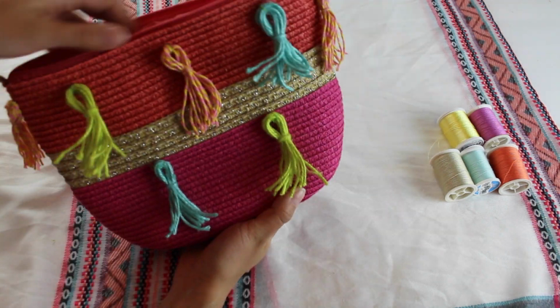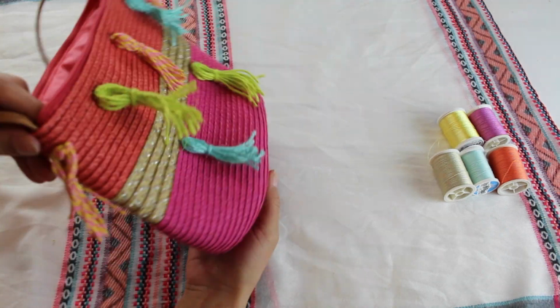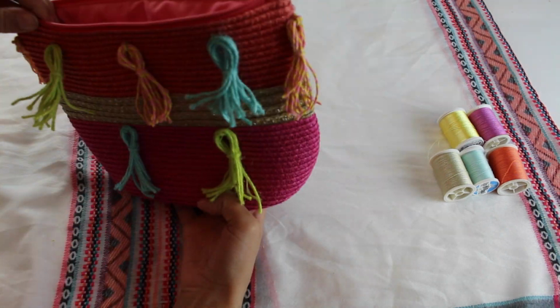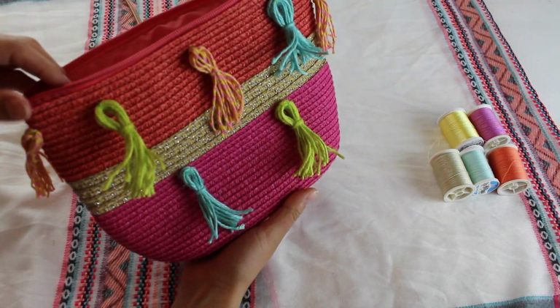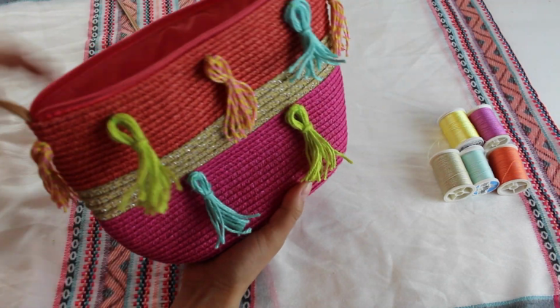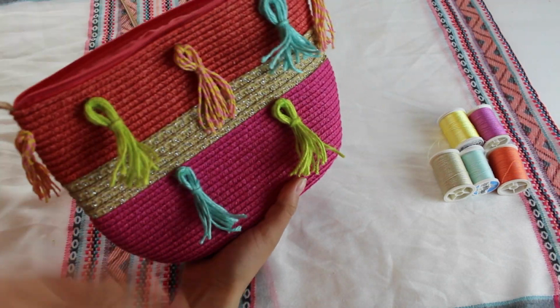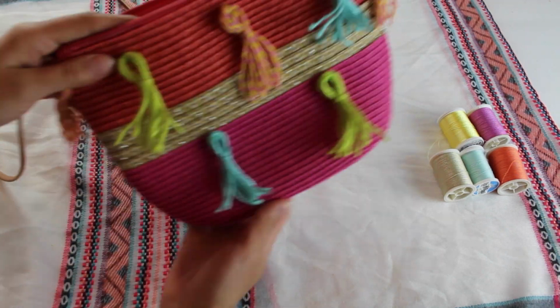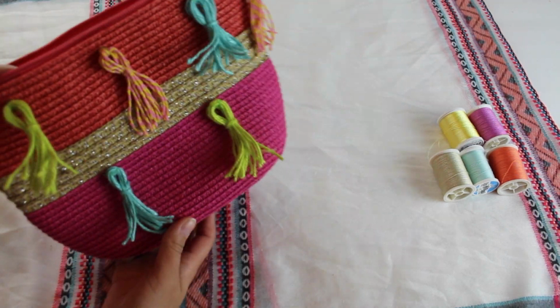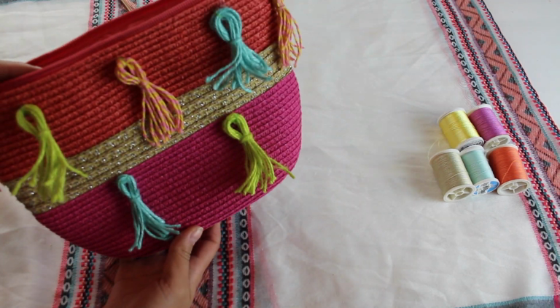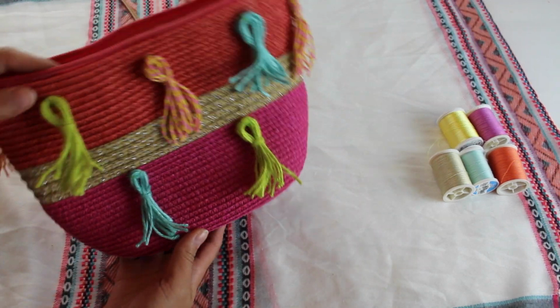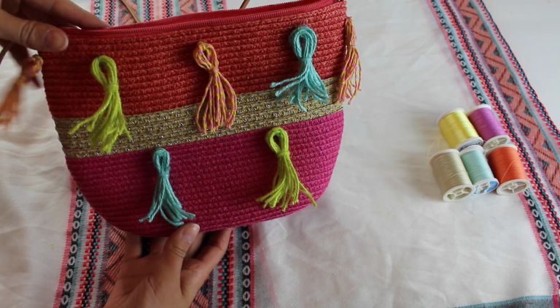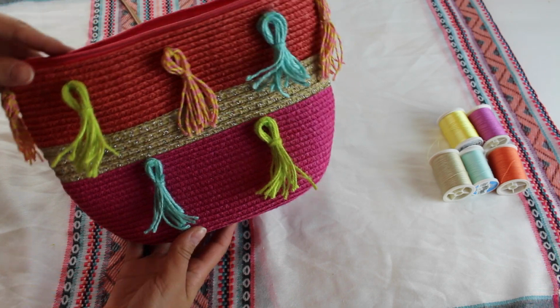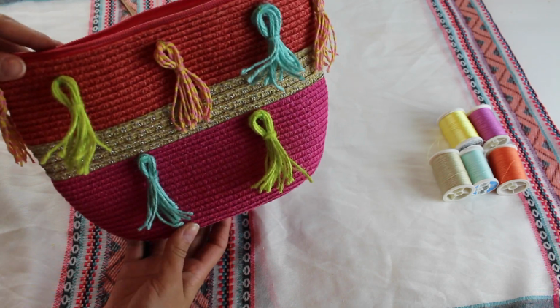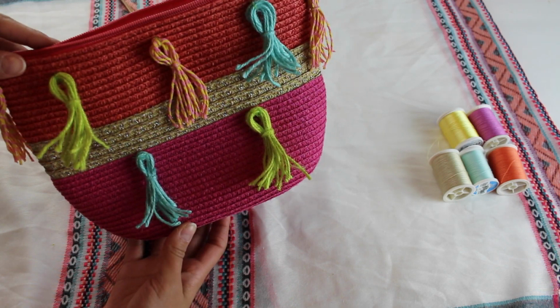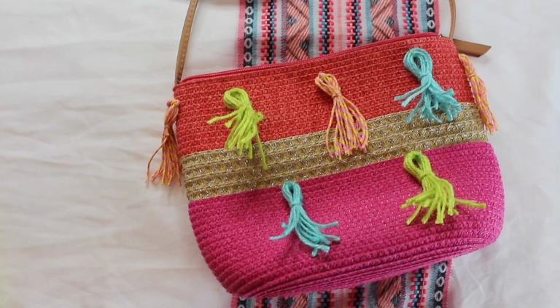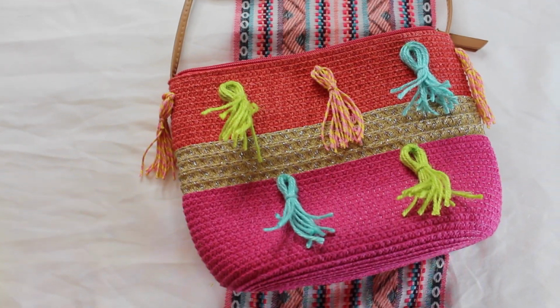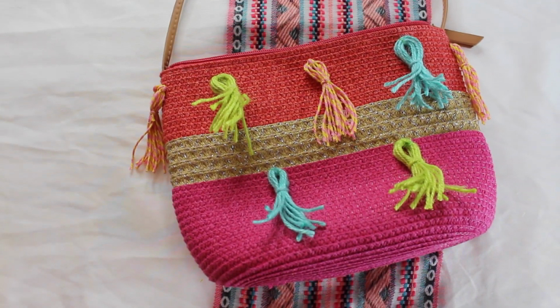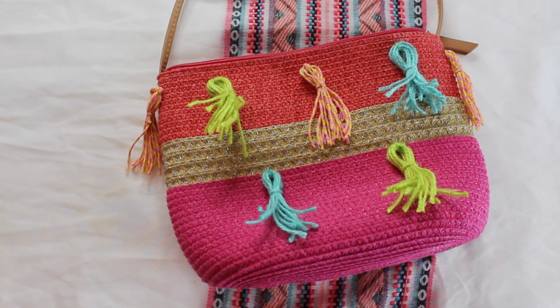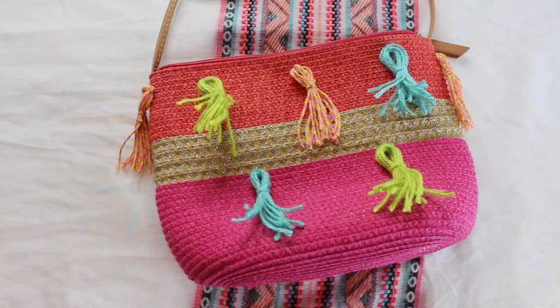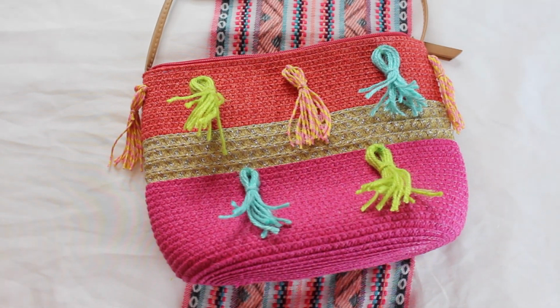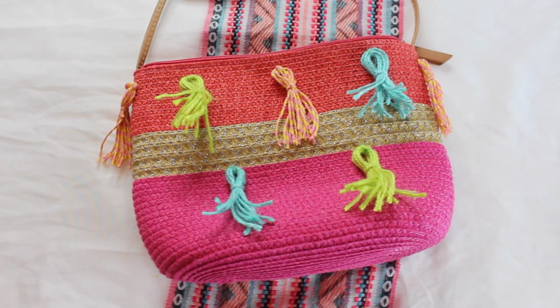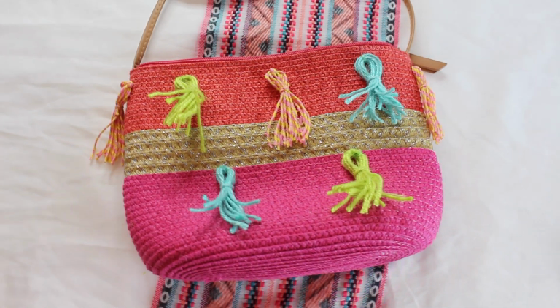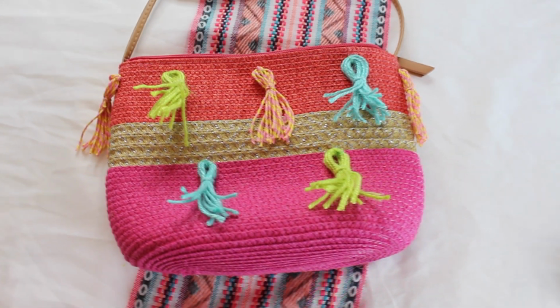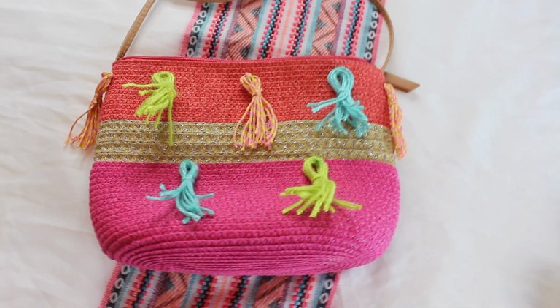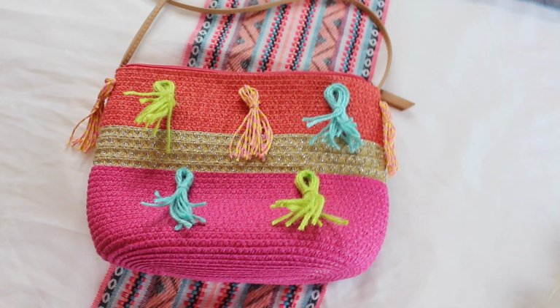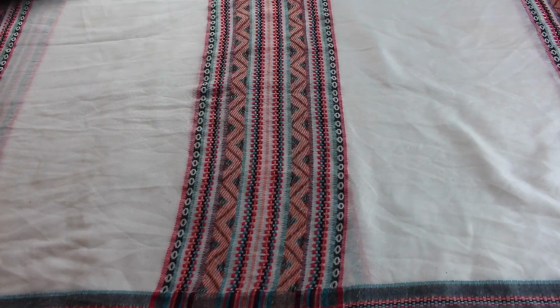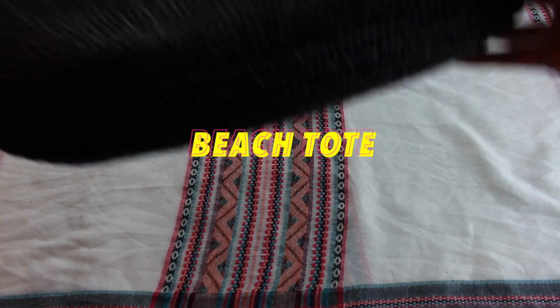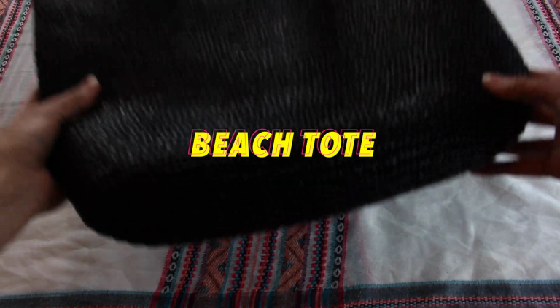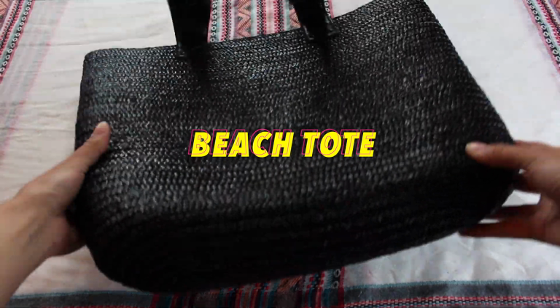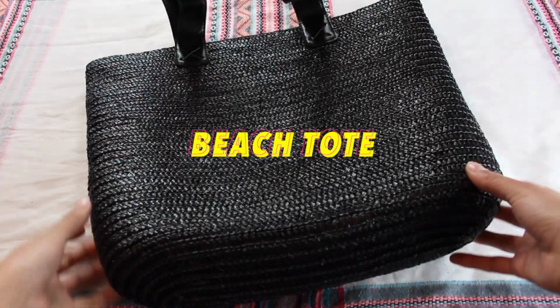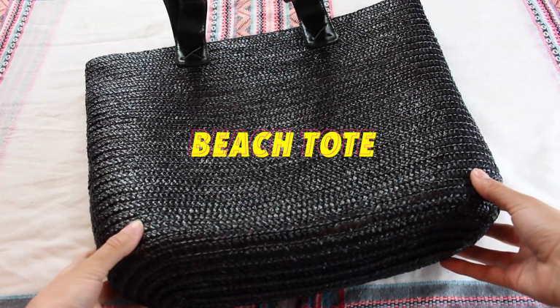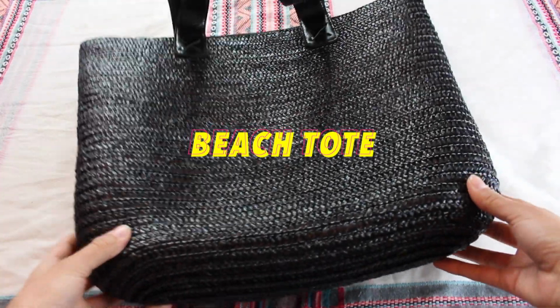And that's basically it for bag number one — see, super easy, super simple, and I think it looks really really cute. I'm very excited to wear this one this summer.